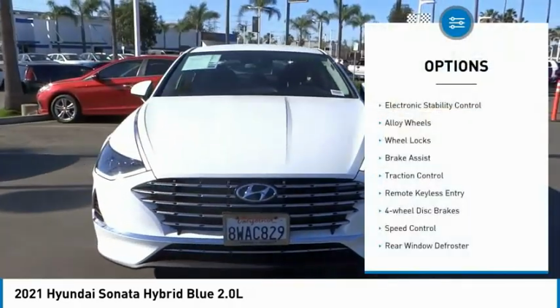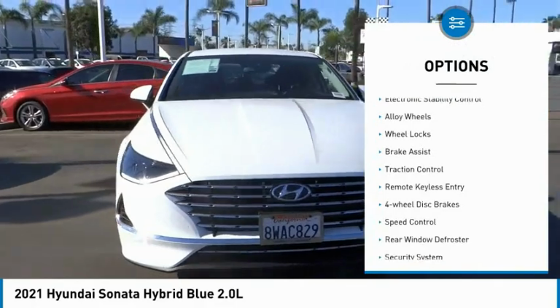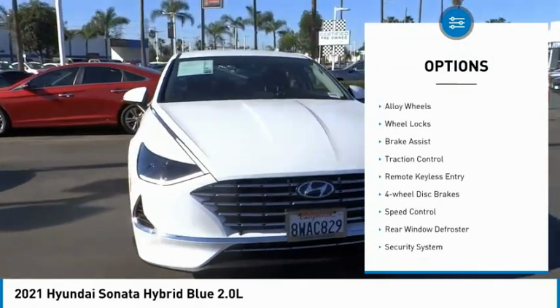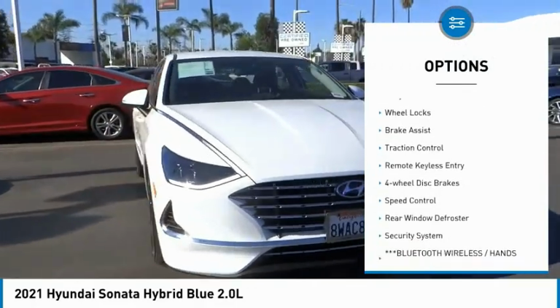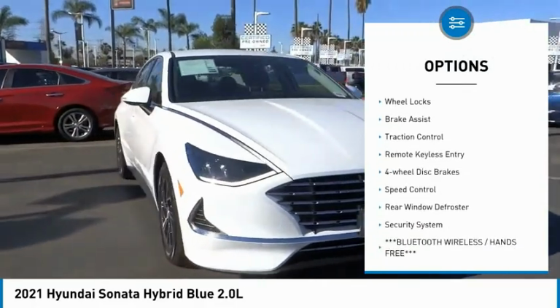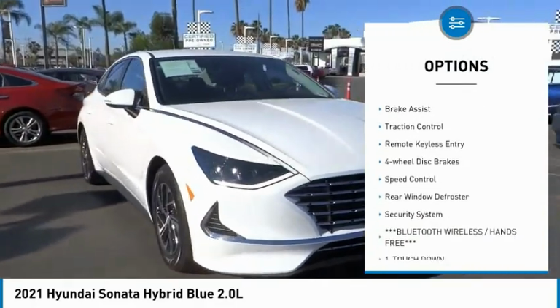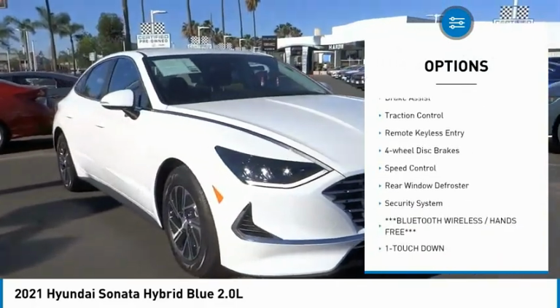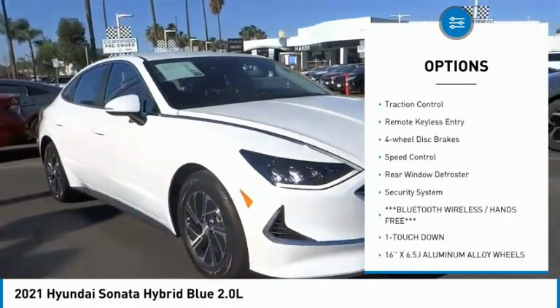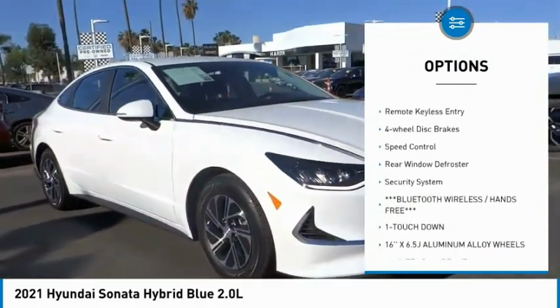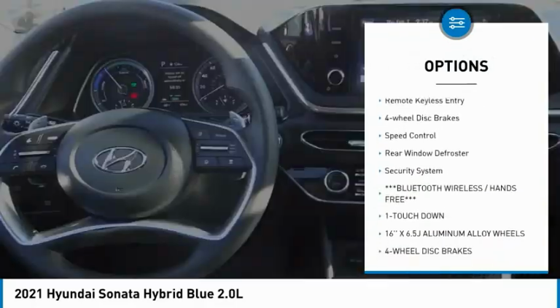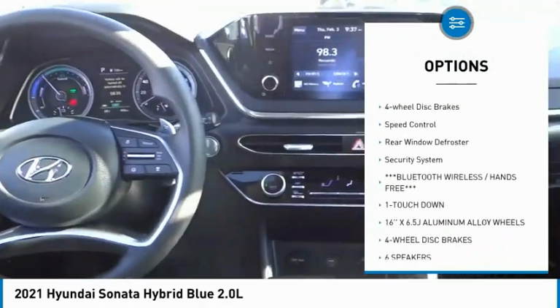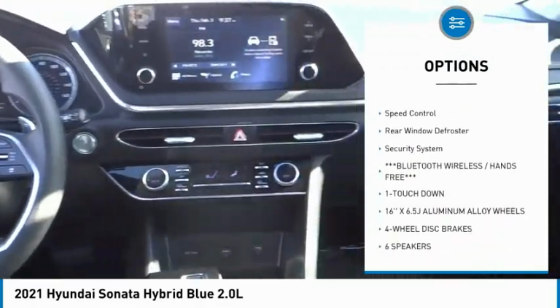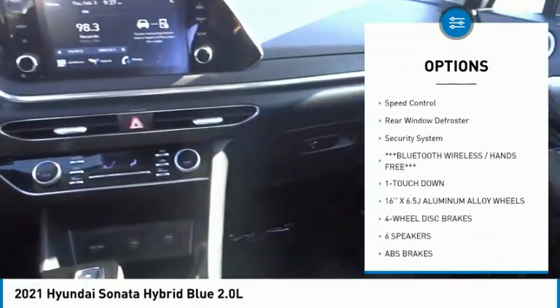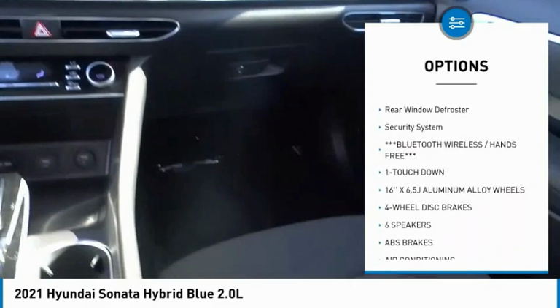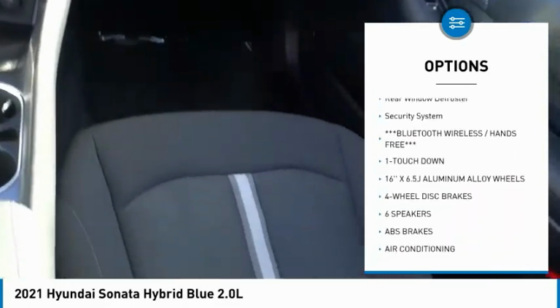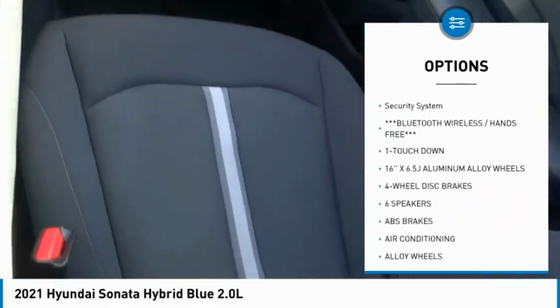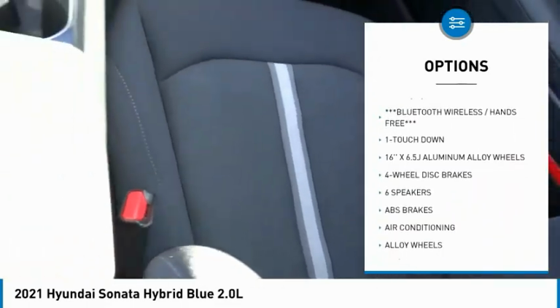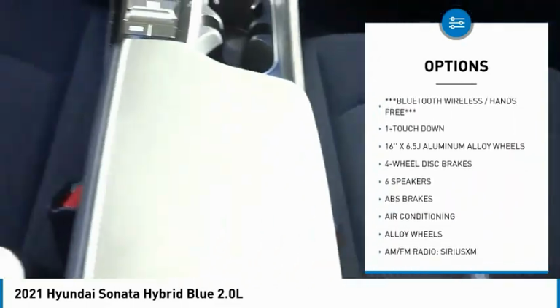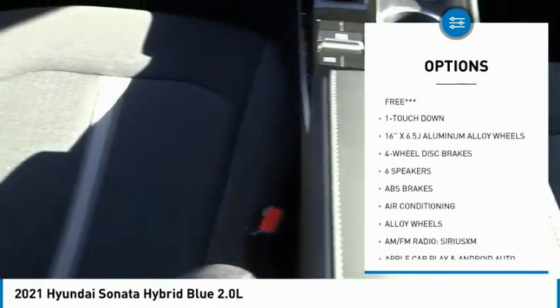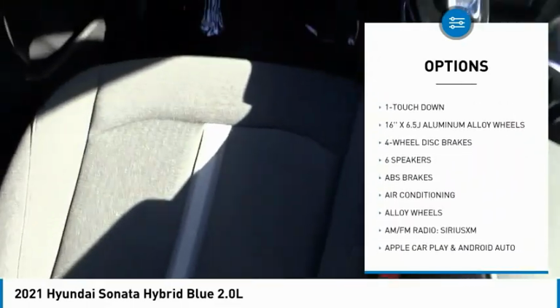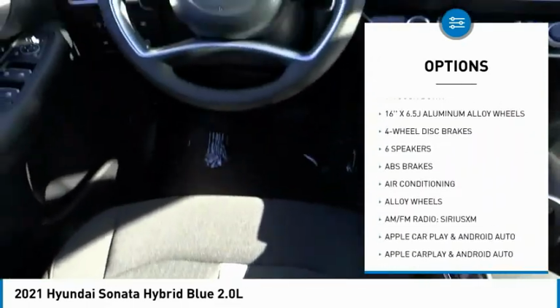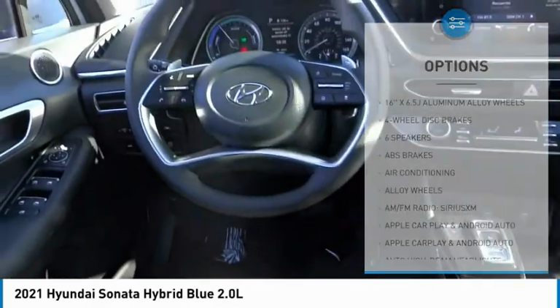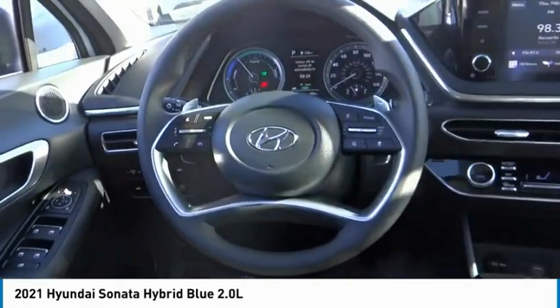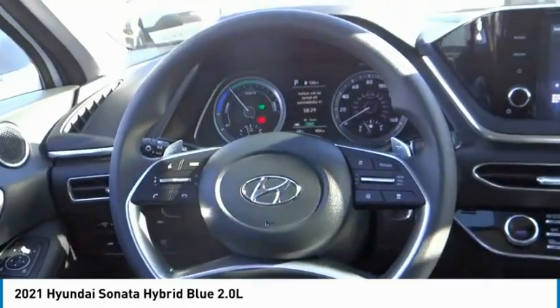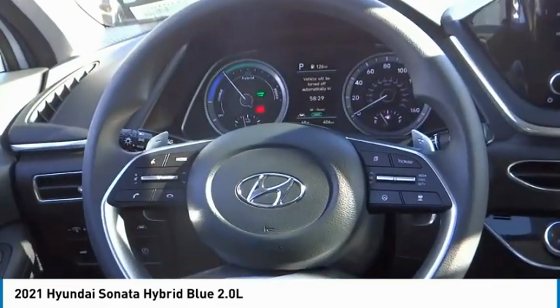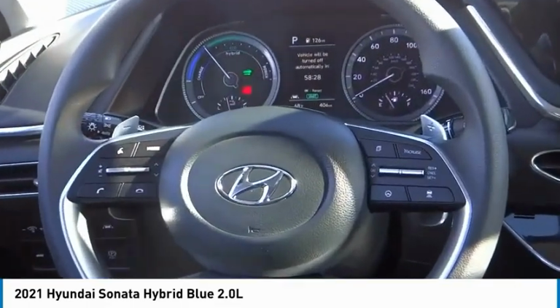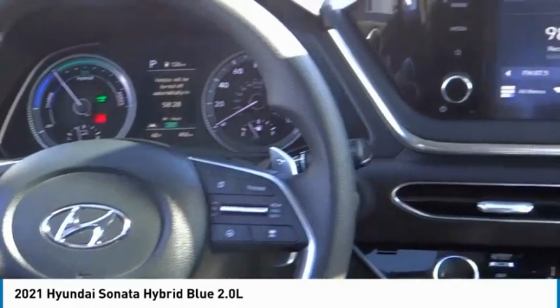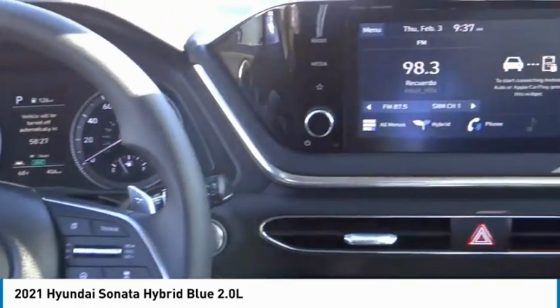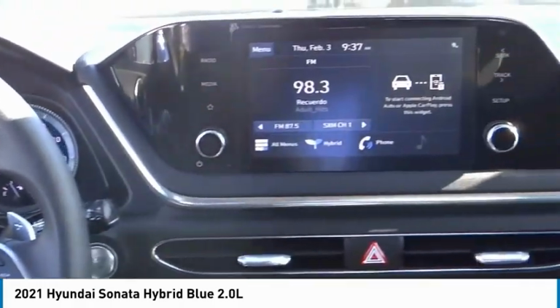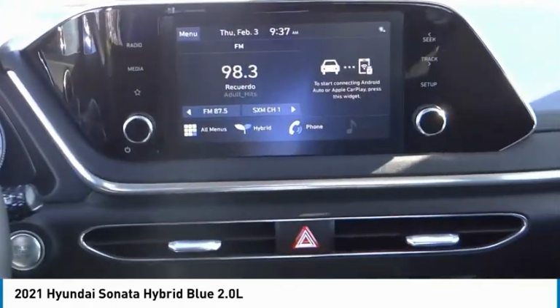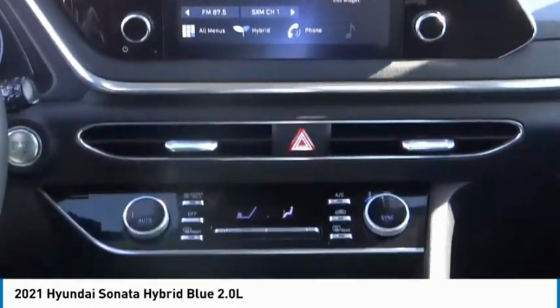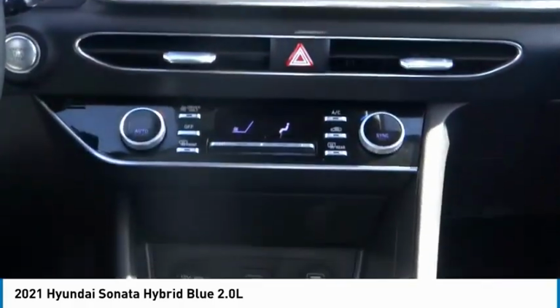Electronic stability control, alloy wheels, wheel locks, brake assist, traction control, remote keyless entry, four-wheel disc brakes, speed control, rear window defroster, security system.